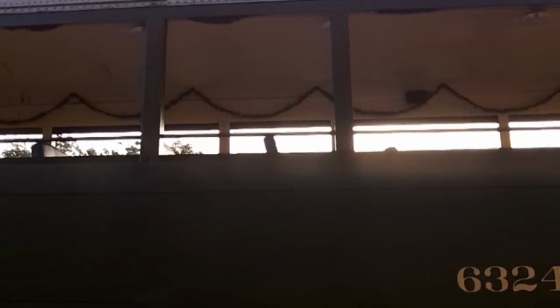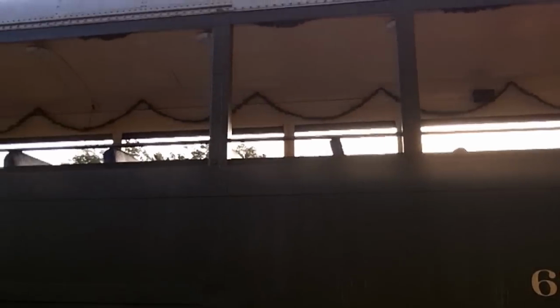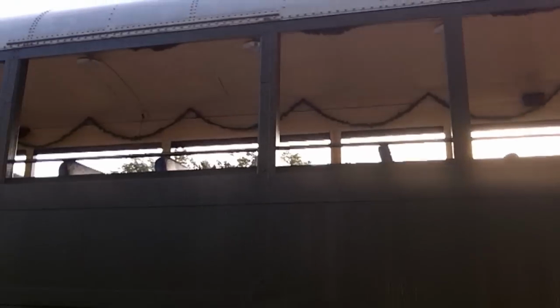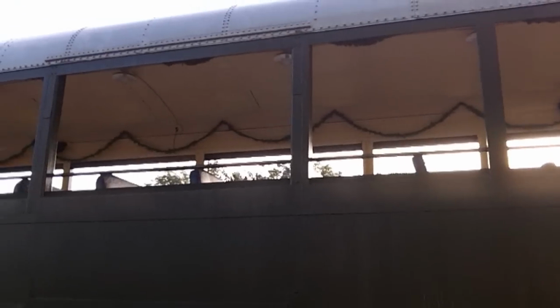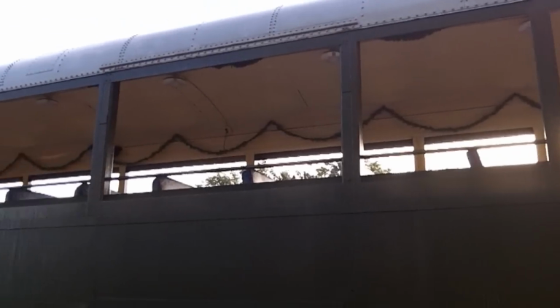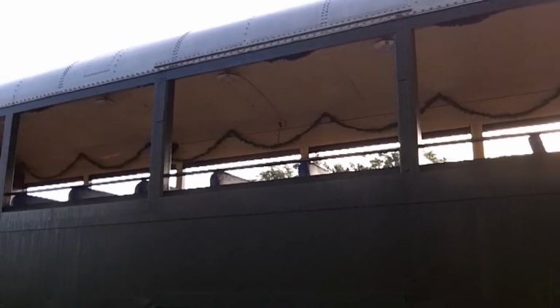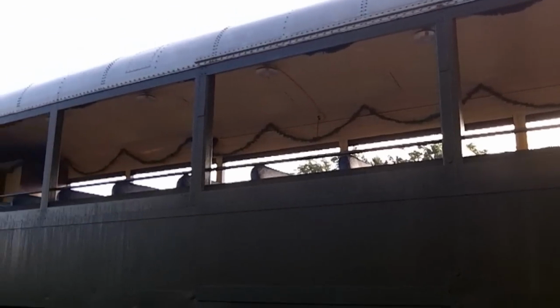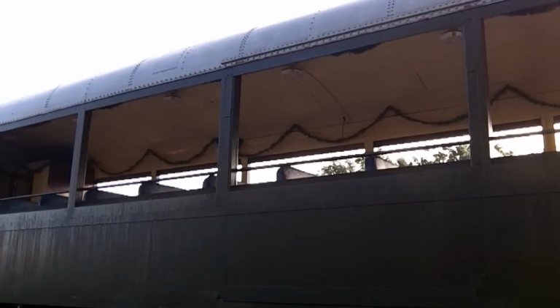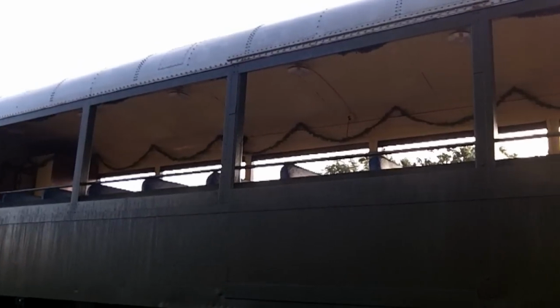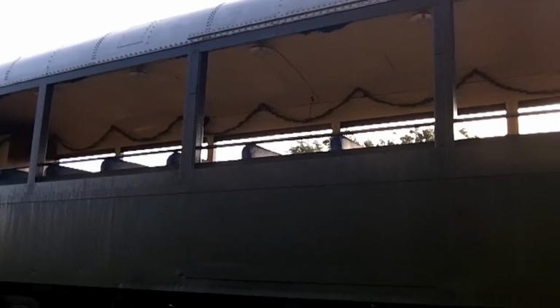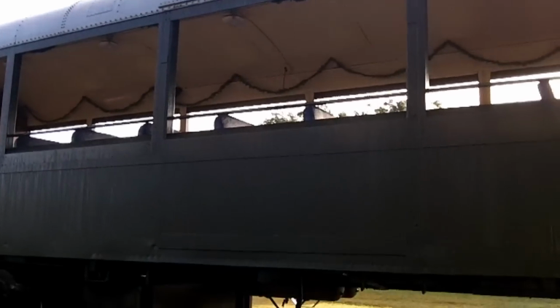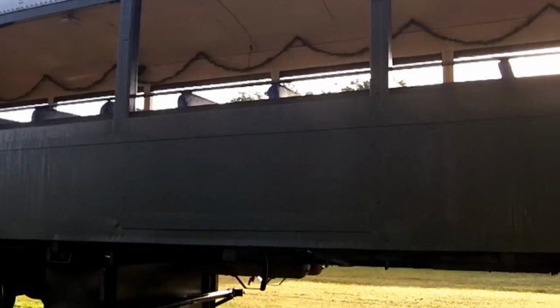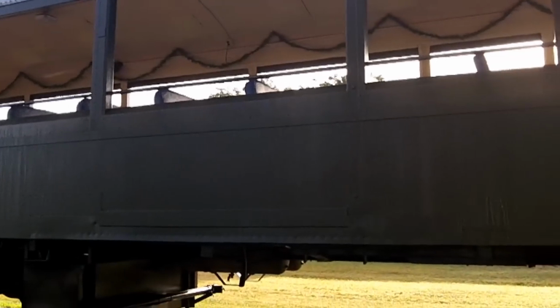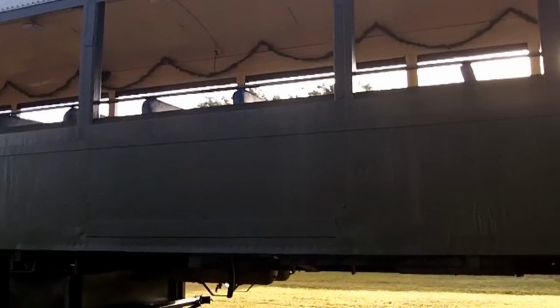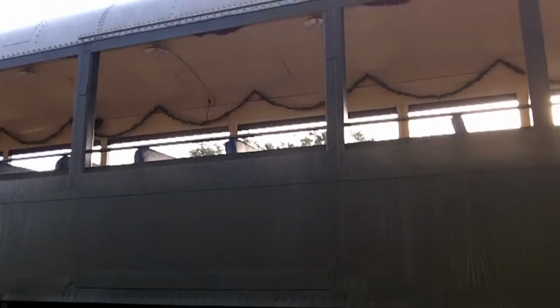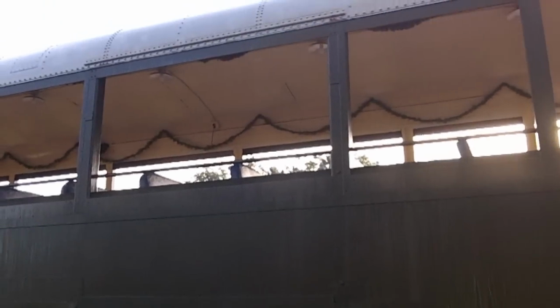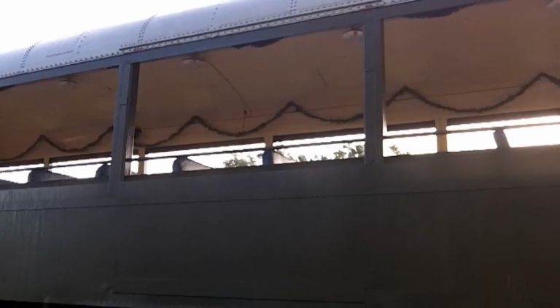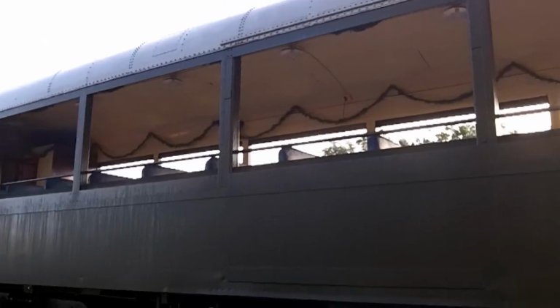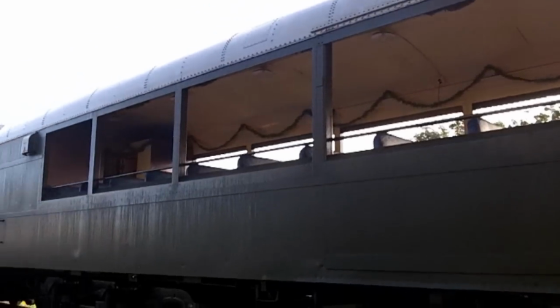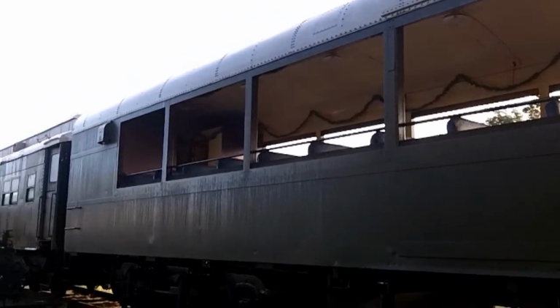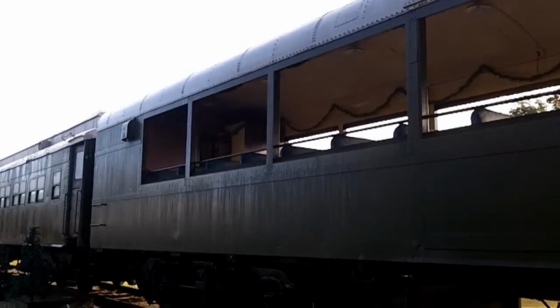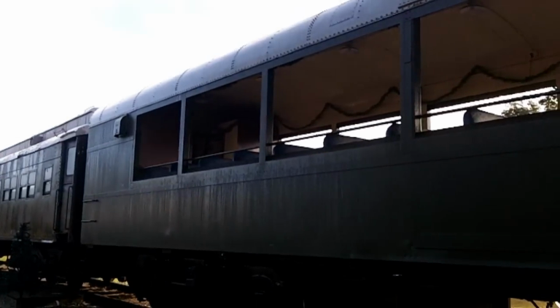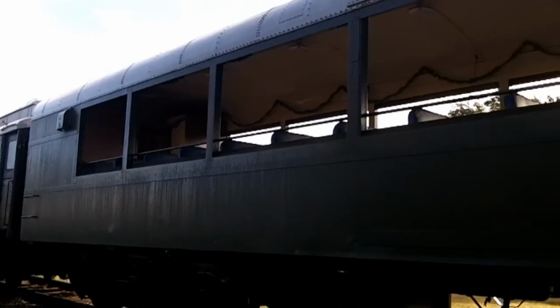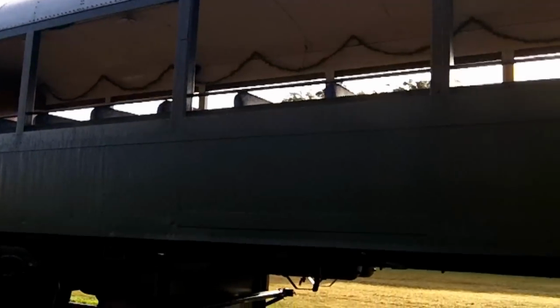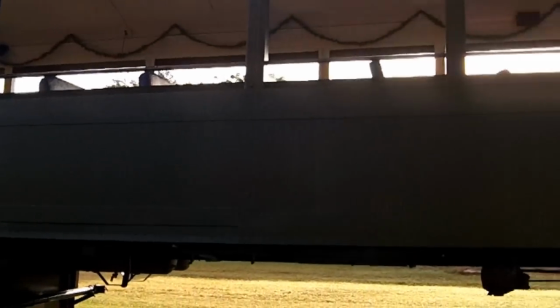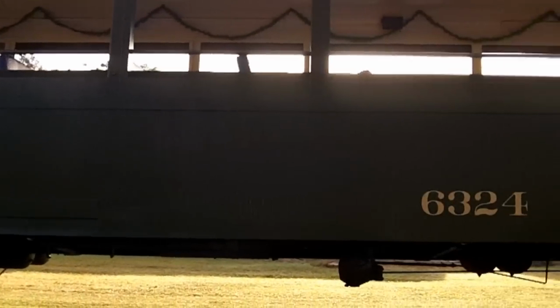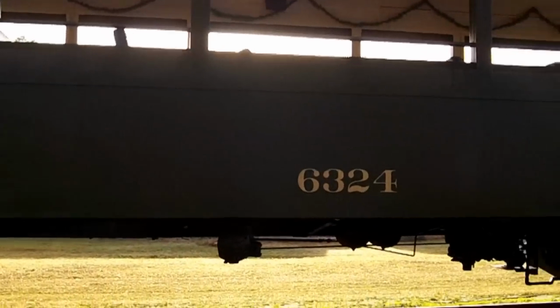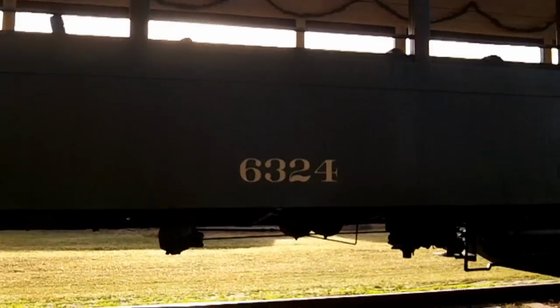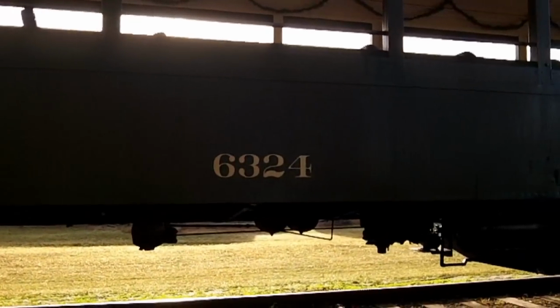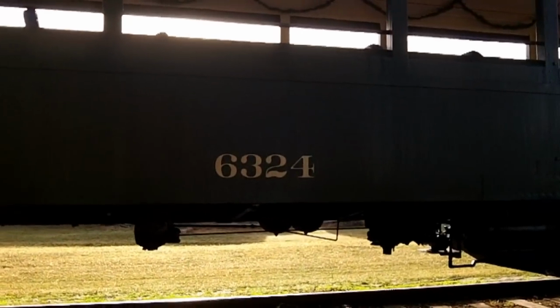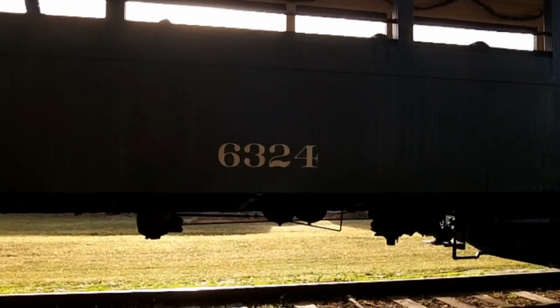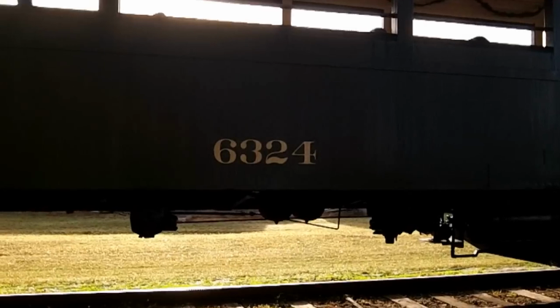We completely converted it over from a baggage car to an open-sided, open-air coach. You can see the job we did opening up the sides of the car. You can see where the baggage door was here. Original UP number: 63-24.